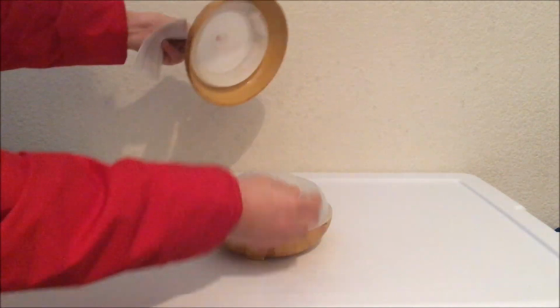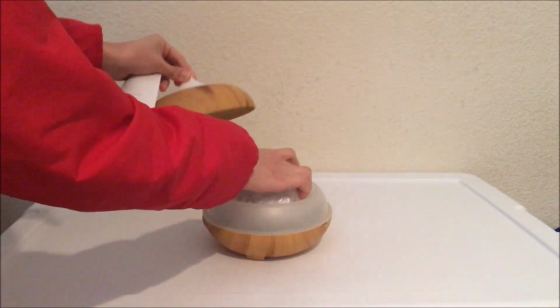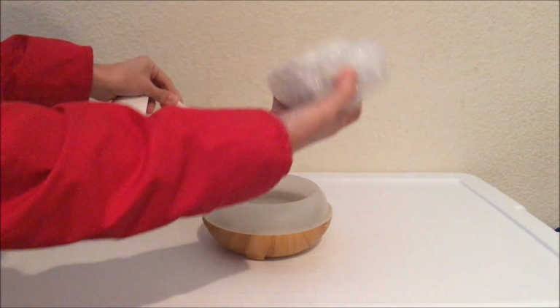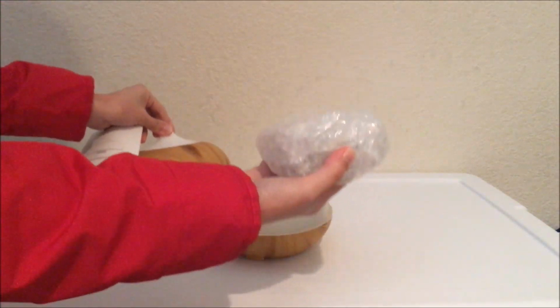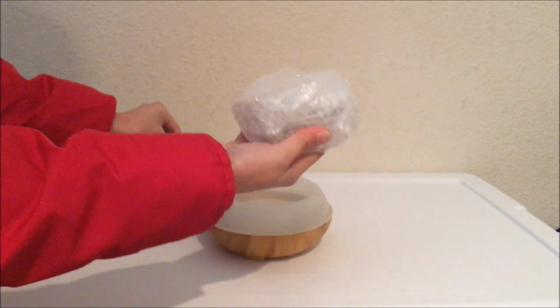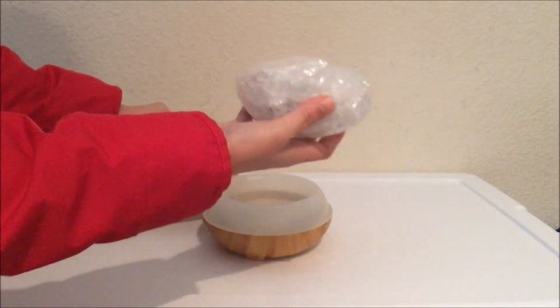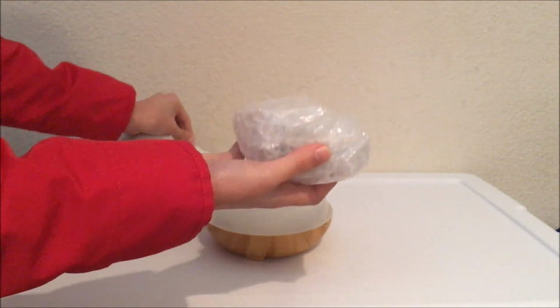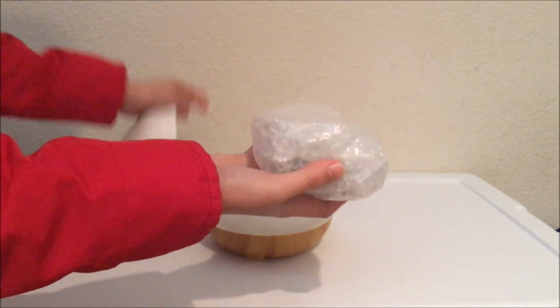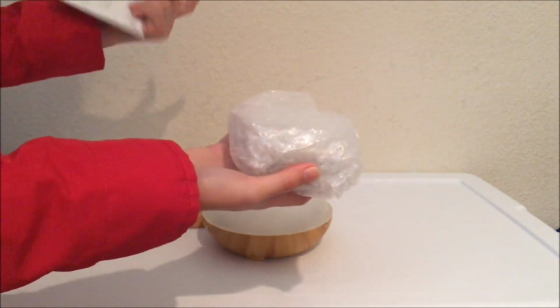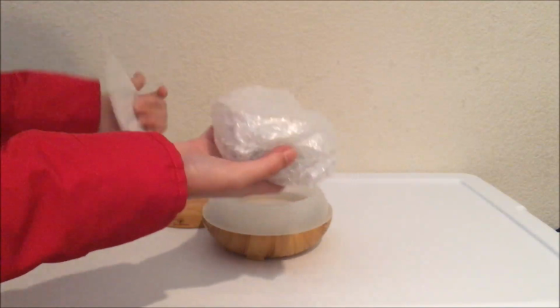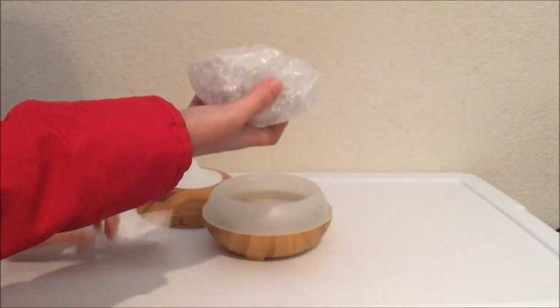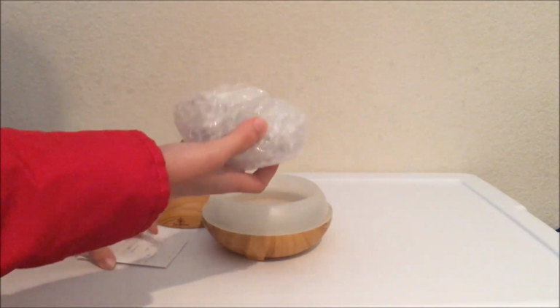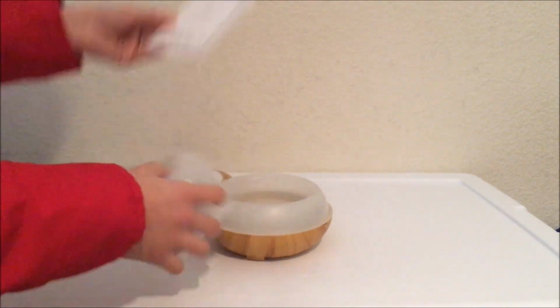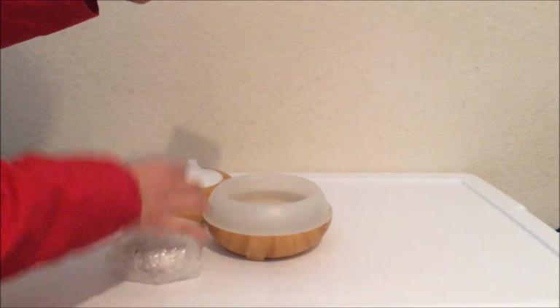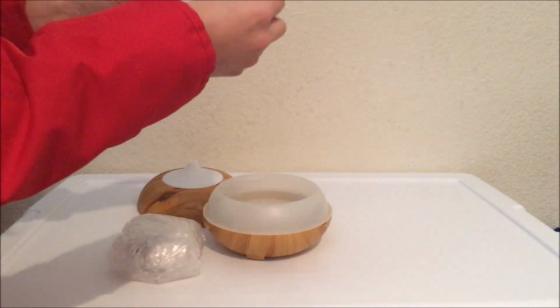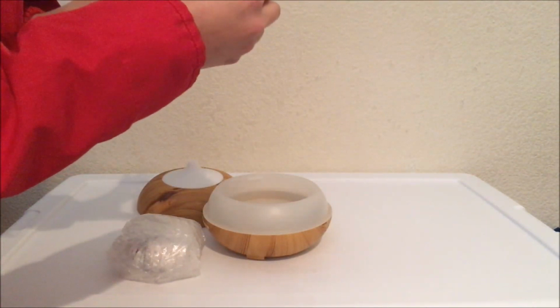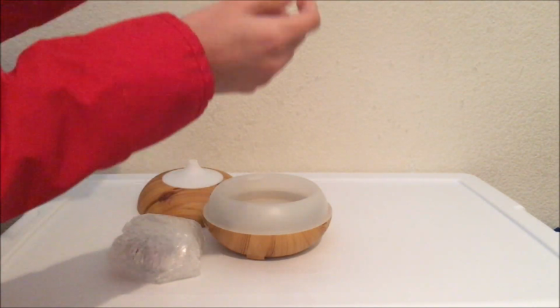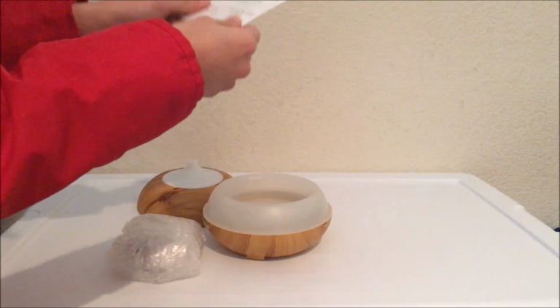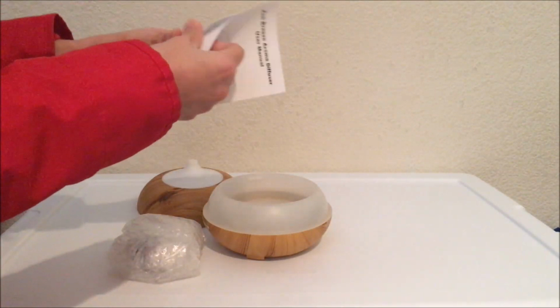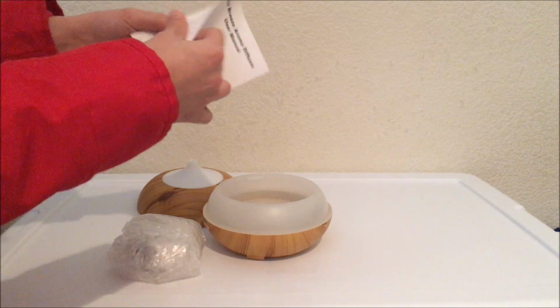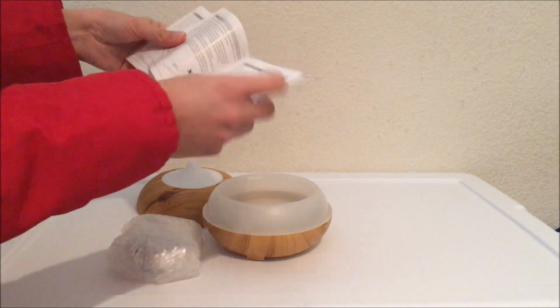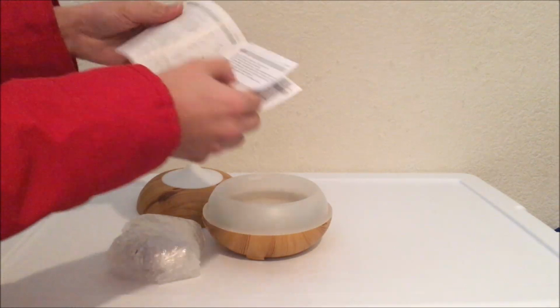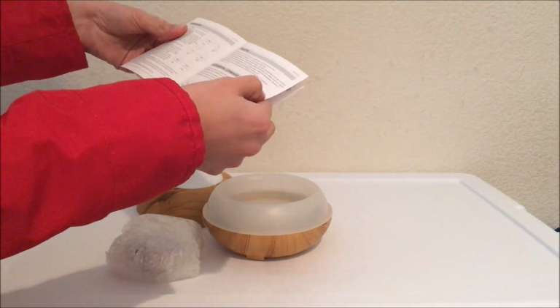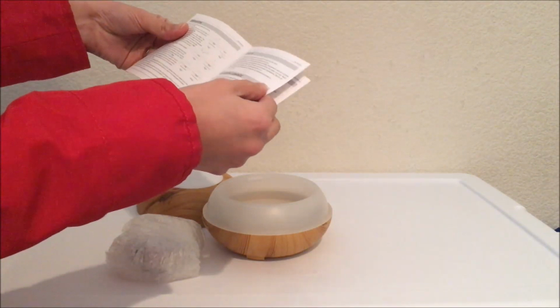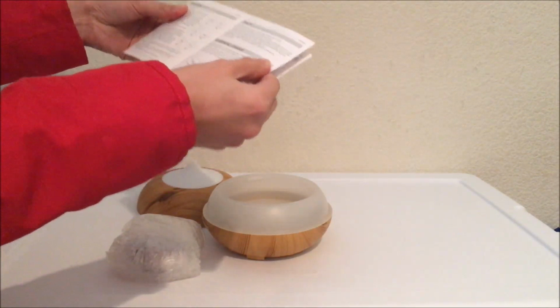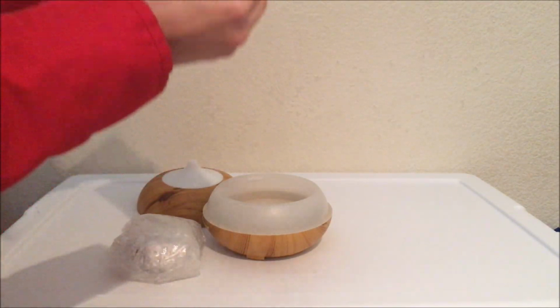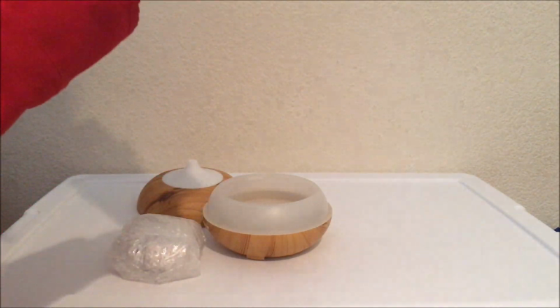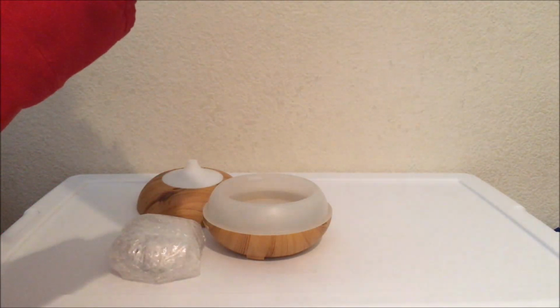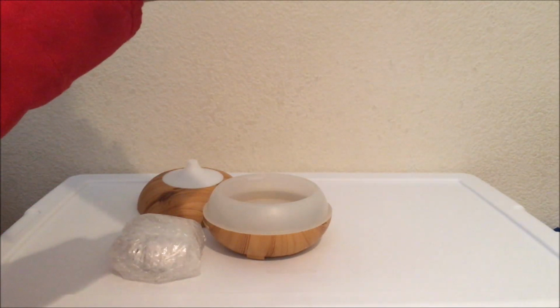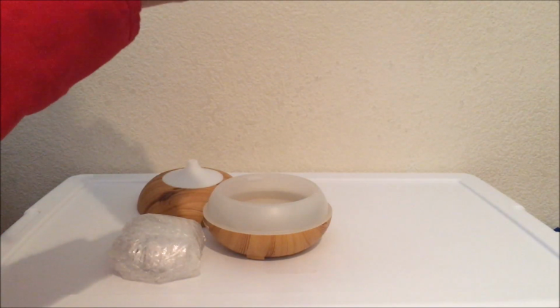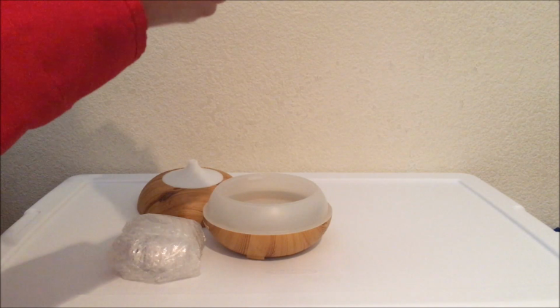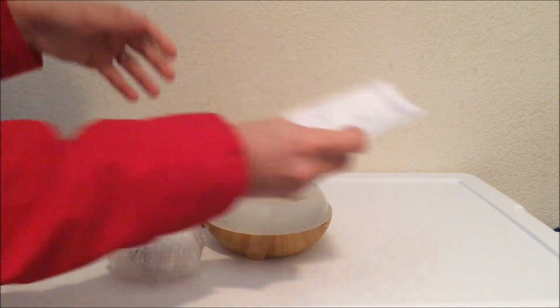Oh, here it is. I was wondering why — there's something missing, but apparently it's in the box. Of course, the instructions. I'll figure it out later.